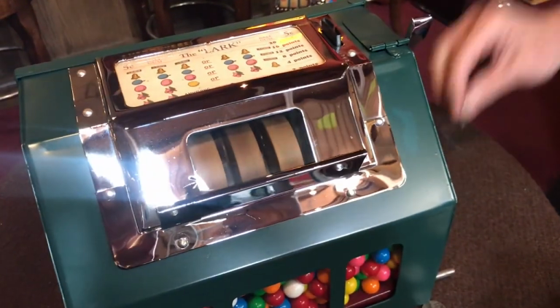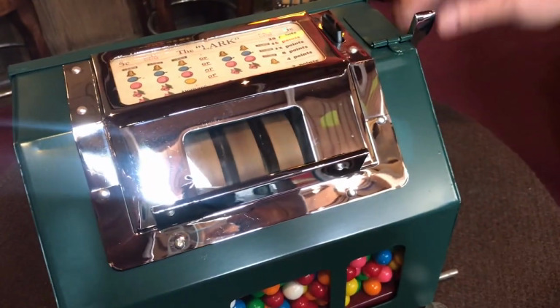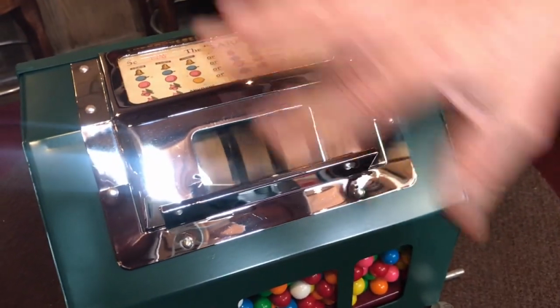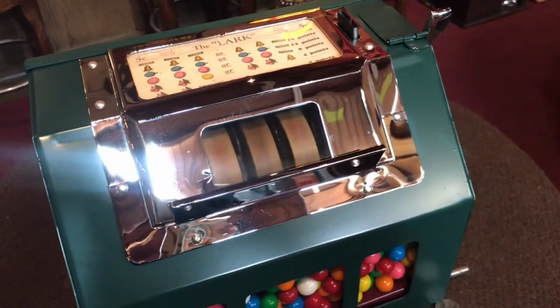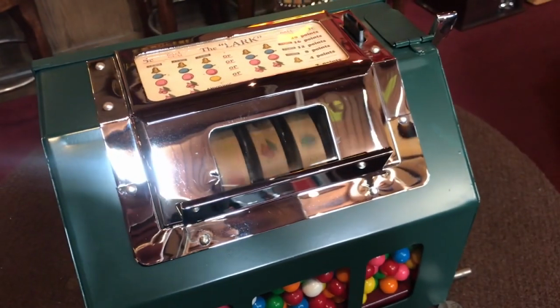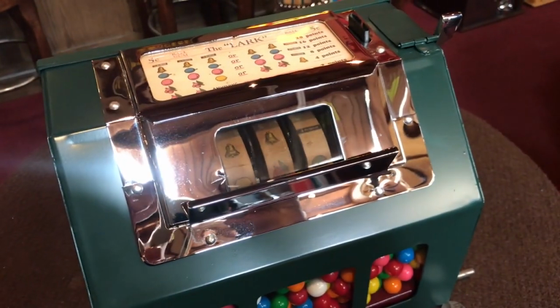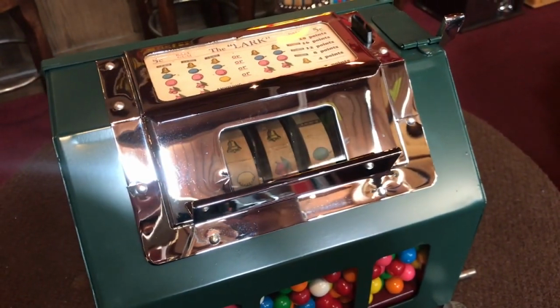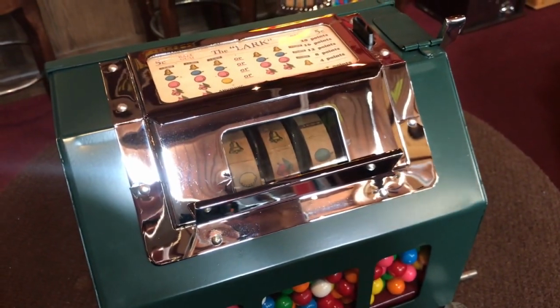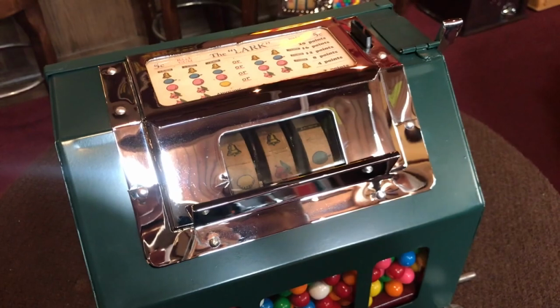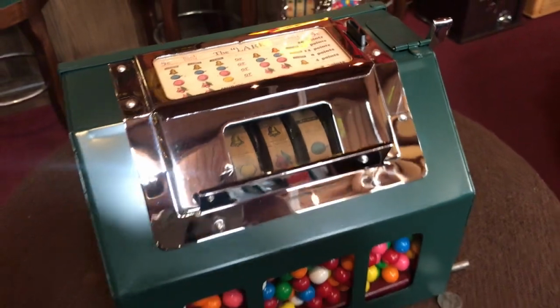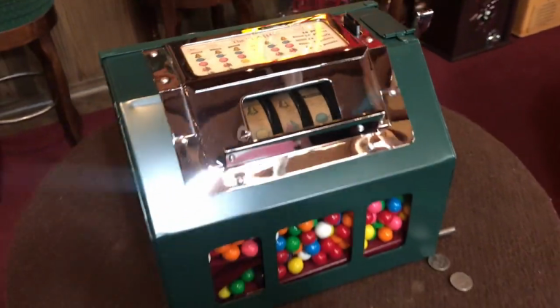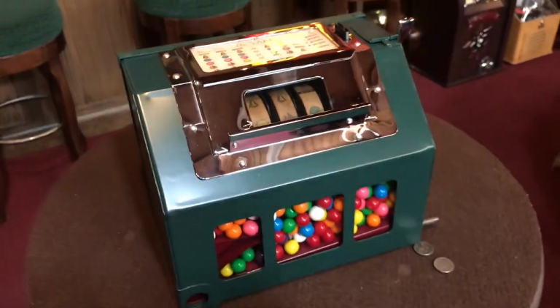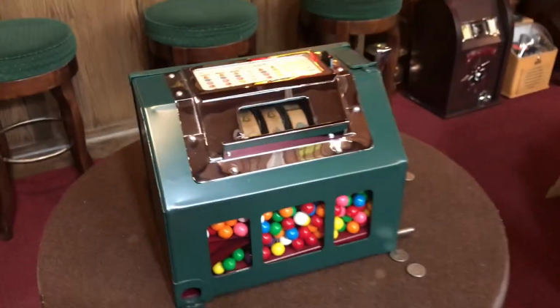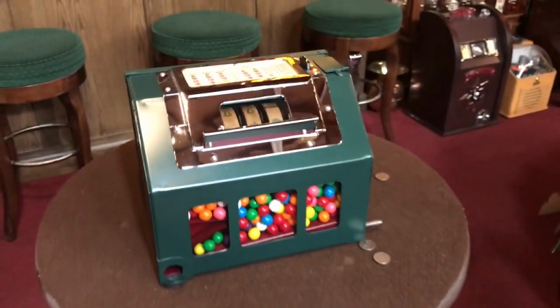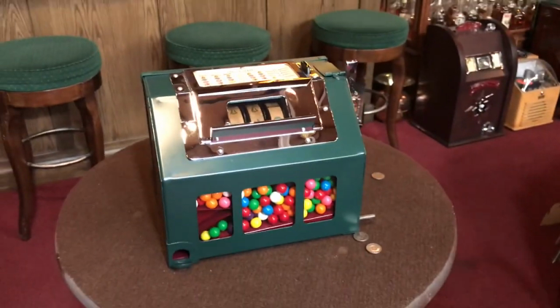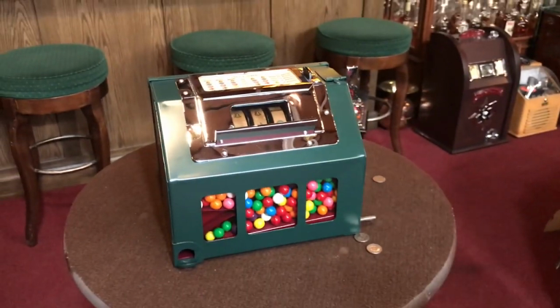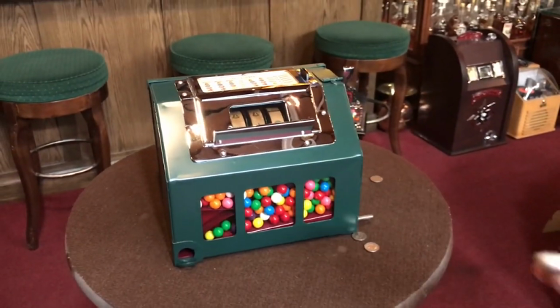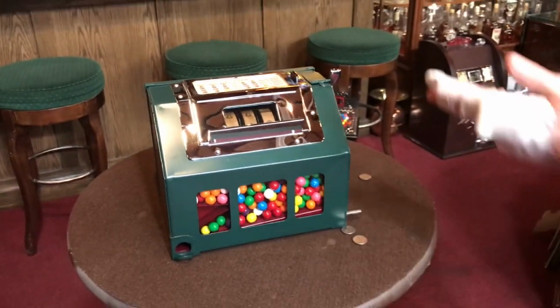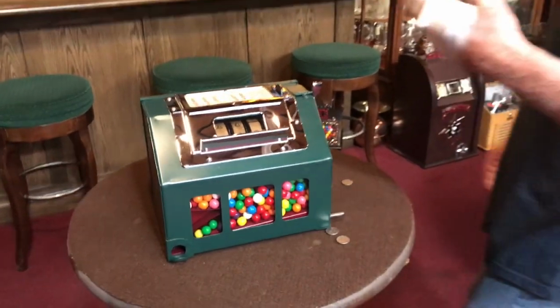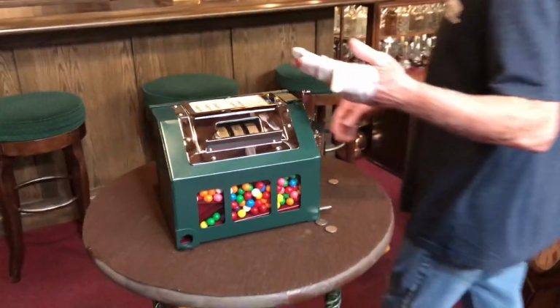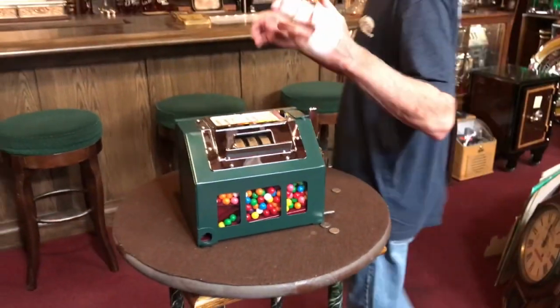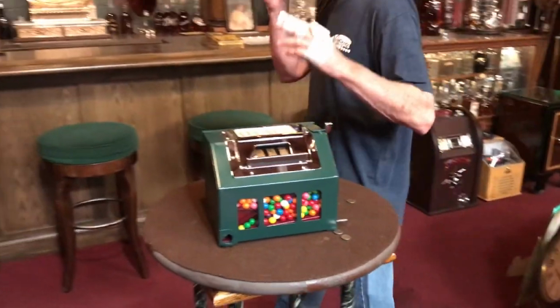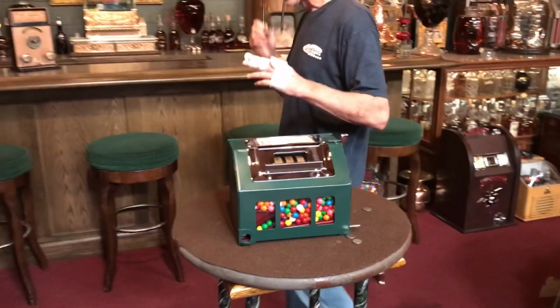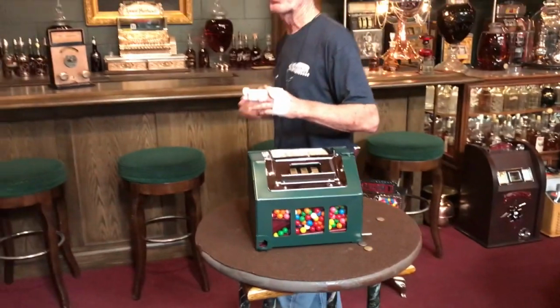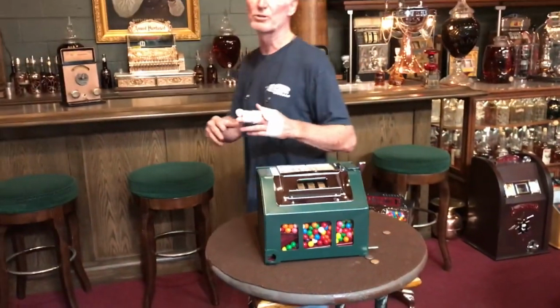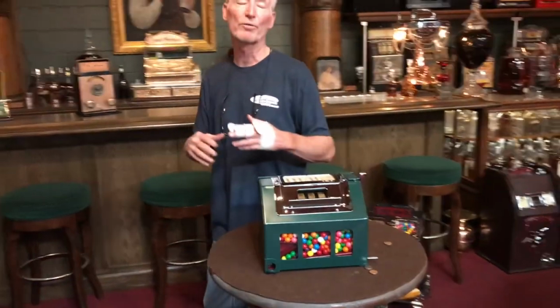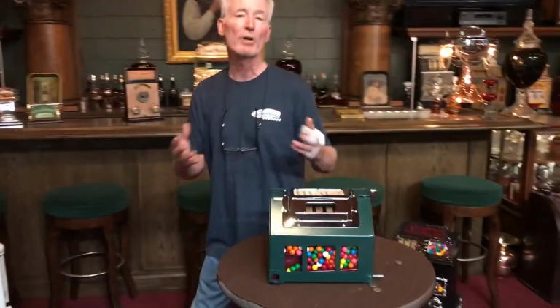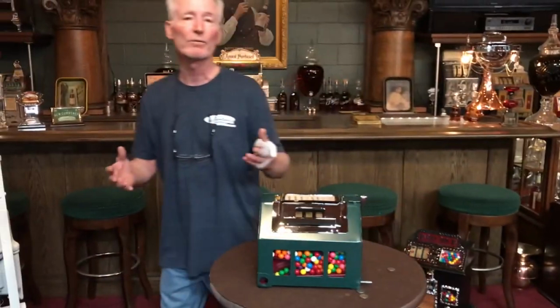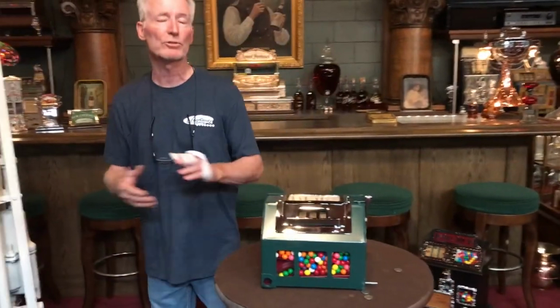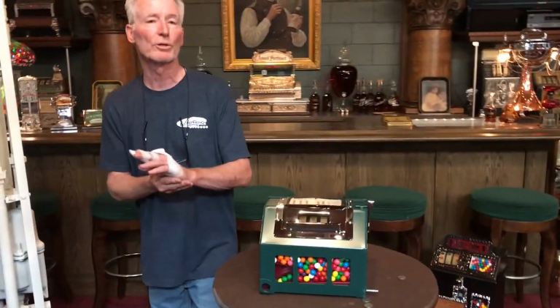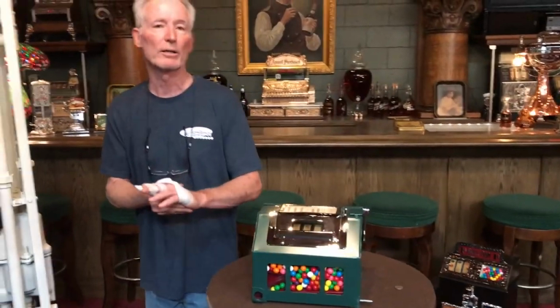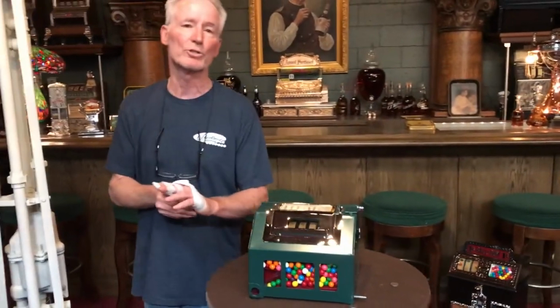As you see, it's all chromed up. It looks good, plays good, is good. It's a gum vending machine, it's a fruit machine, it's a nickel machine. It's a really super nice and very attractive — just a really great little machine.